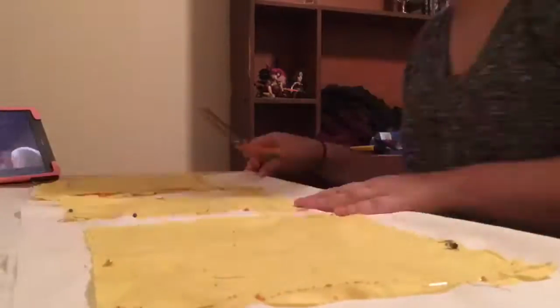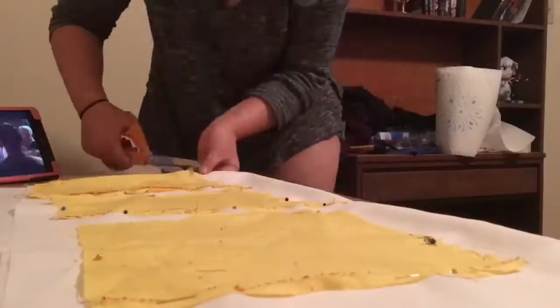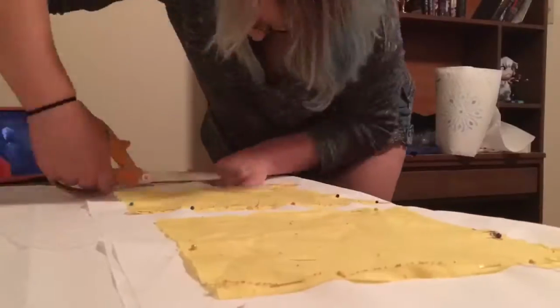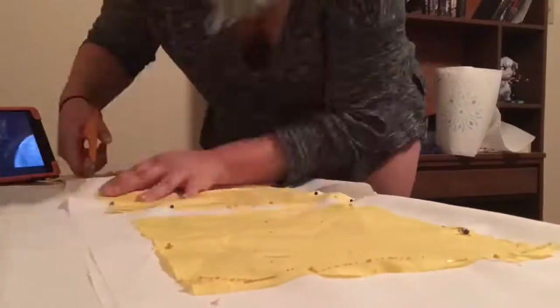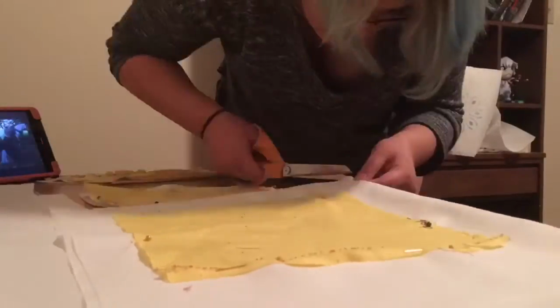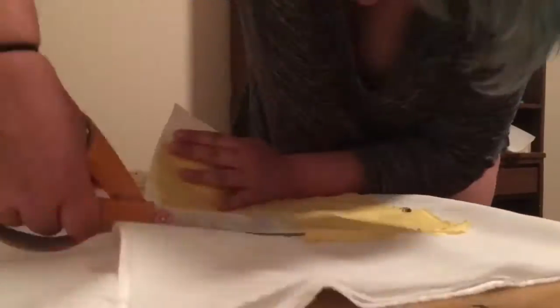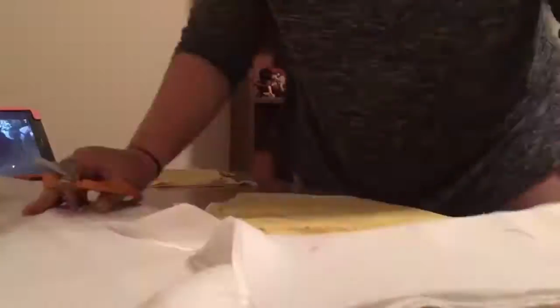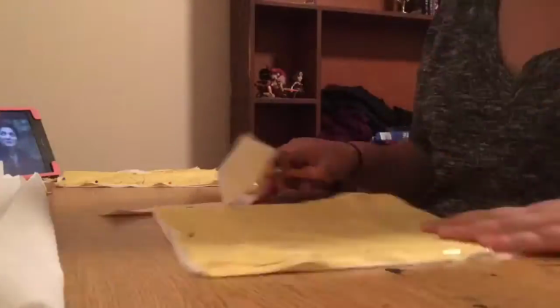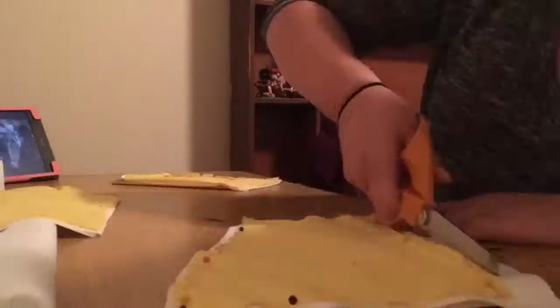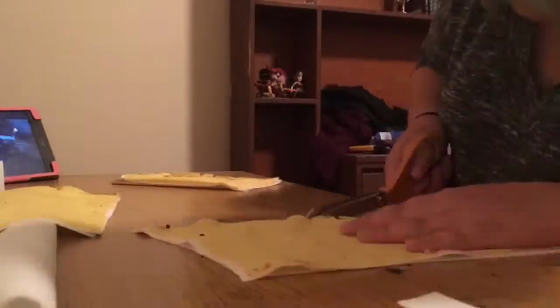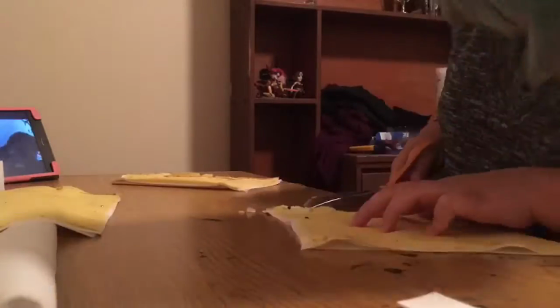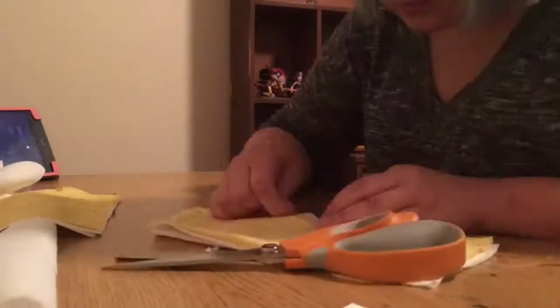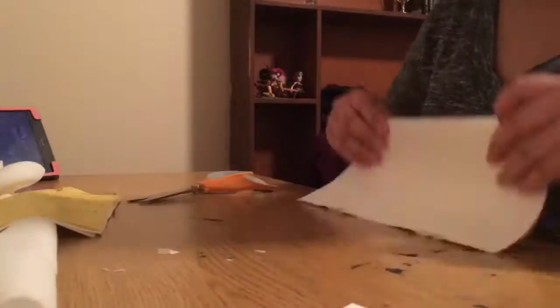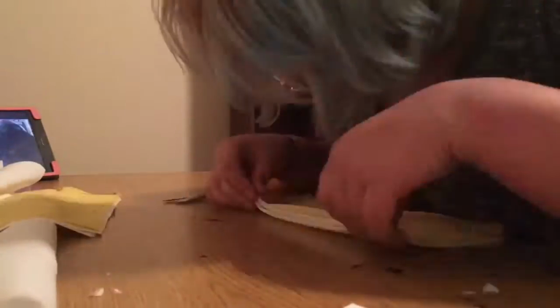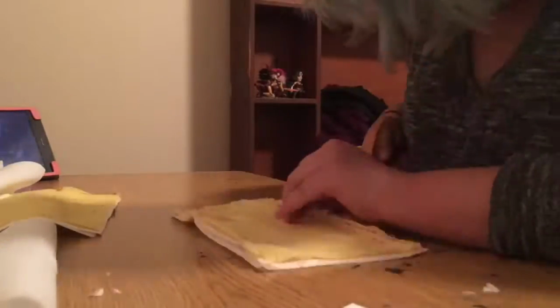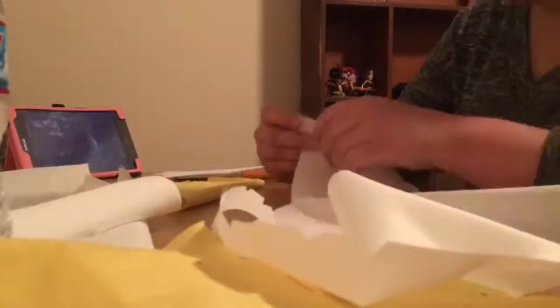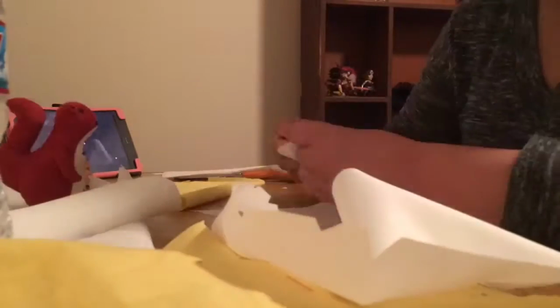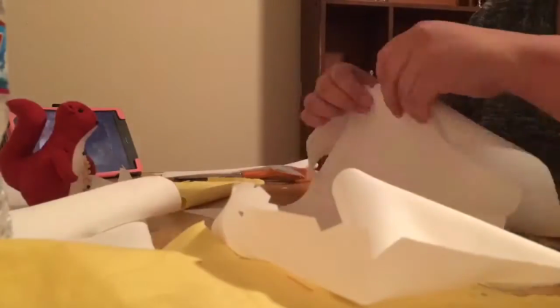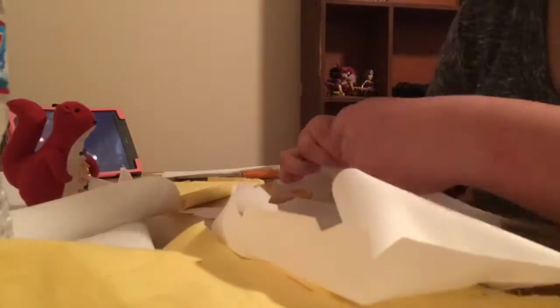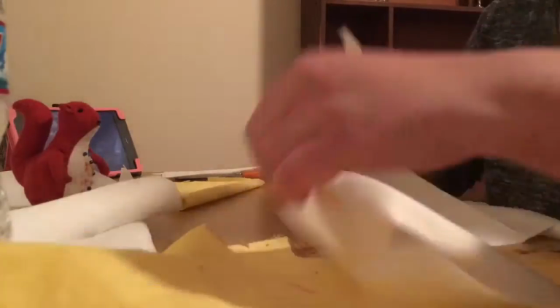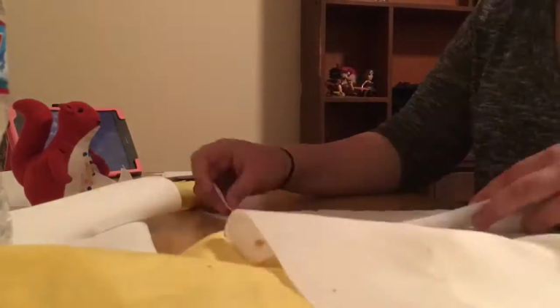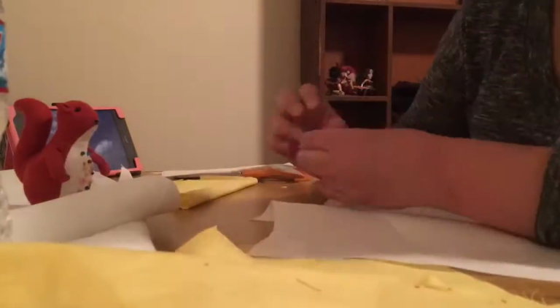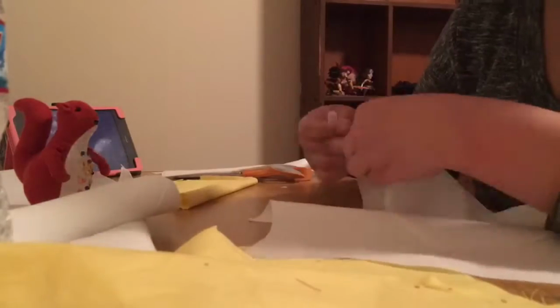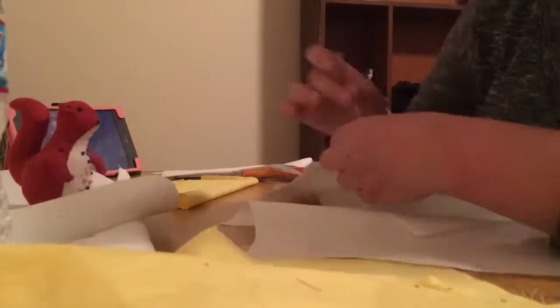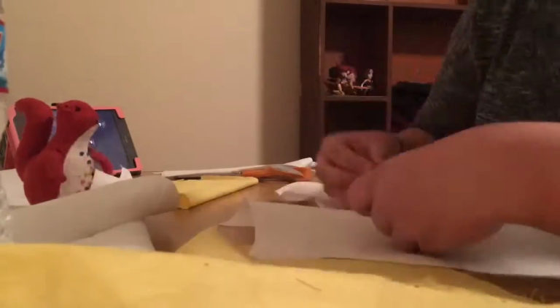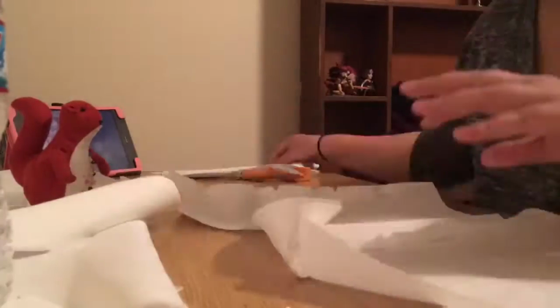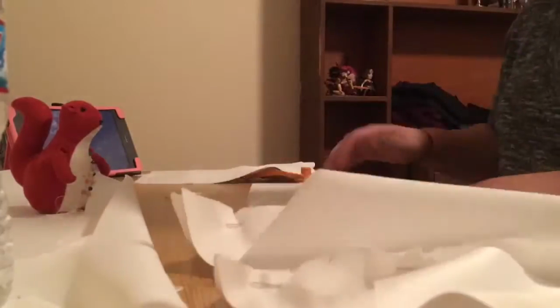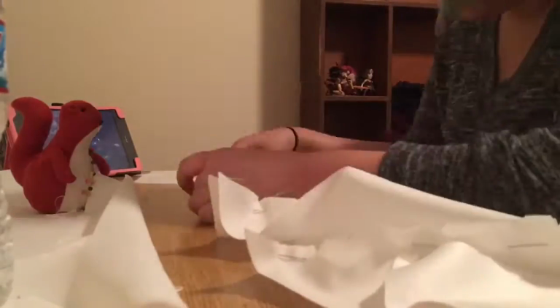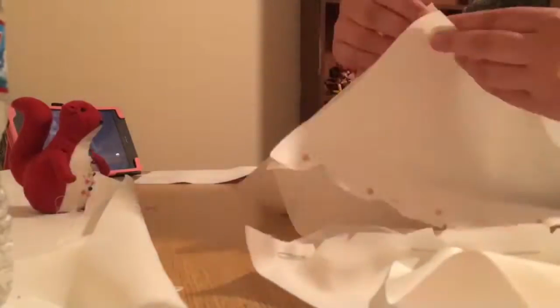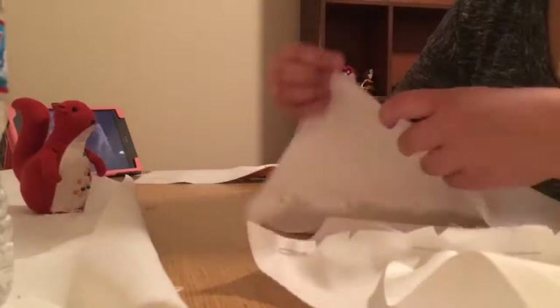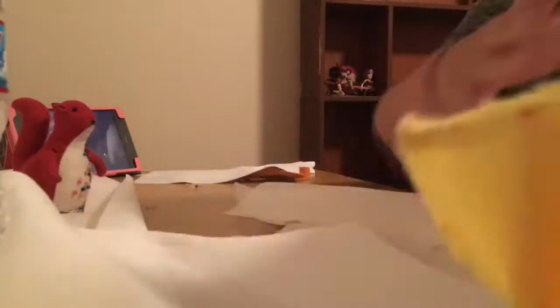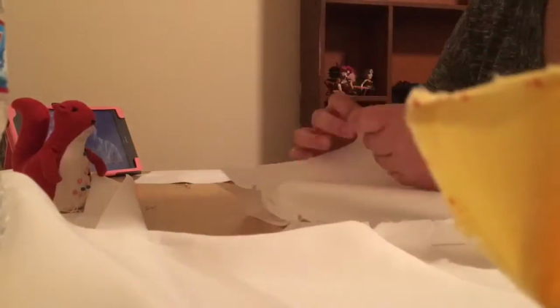Continuing on to the finished bodice, I used the cut out mock pieces as my final pattern pieces. I pinned them all down to the fabric and made sure to cut out two pieces of each. After I was finished cutting these pieces out, I pinned all the corresponding pieces together.